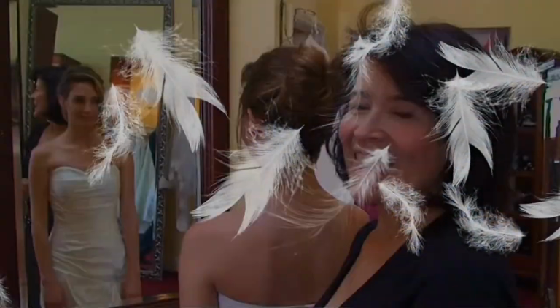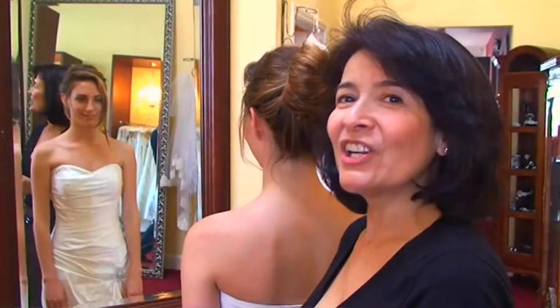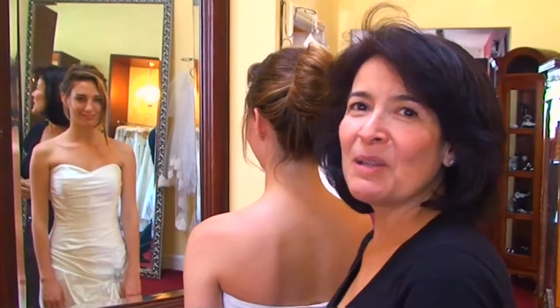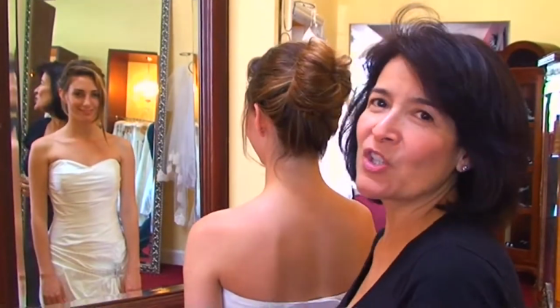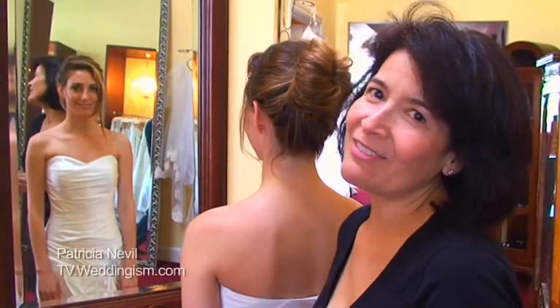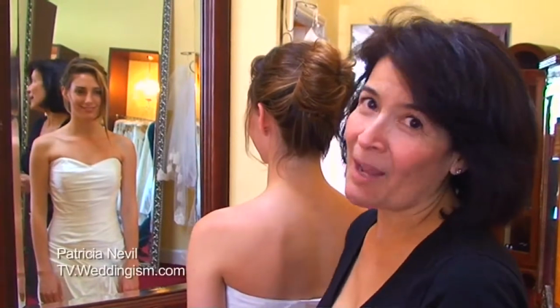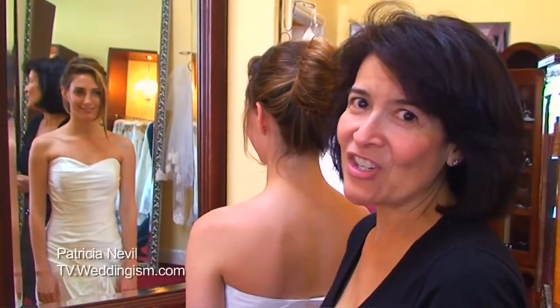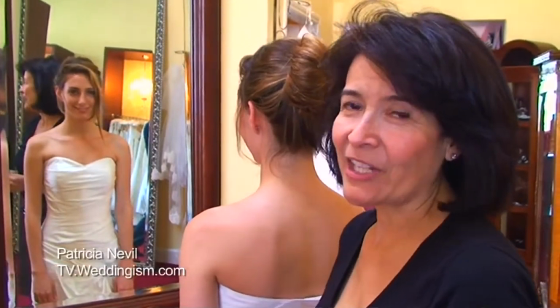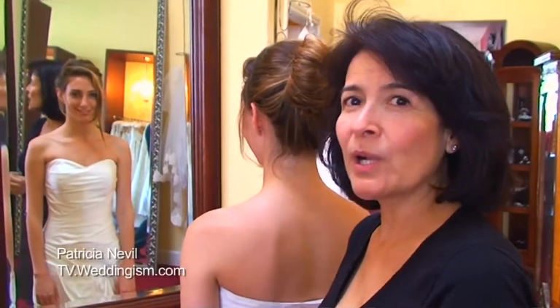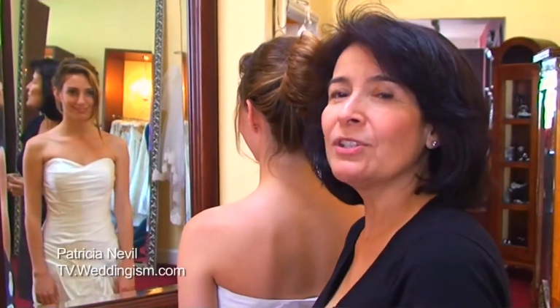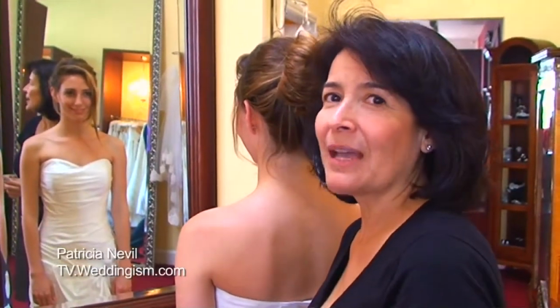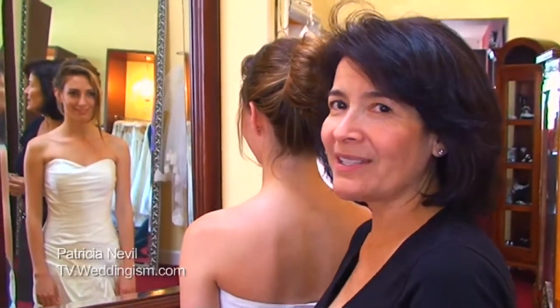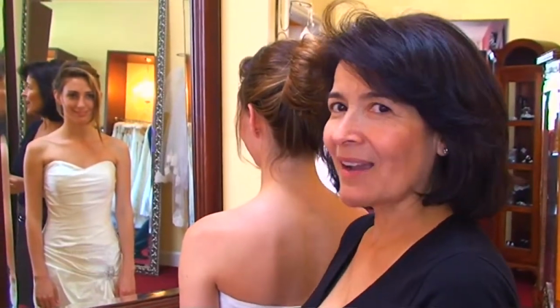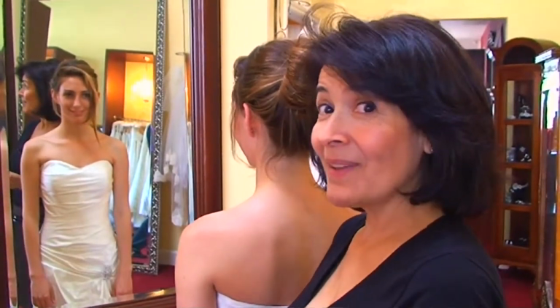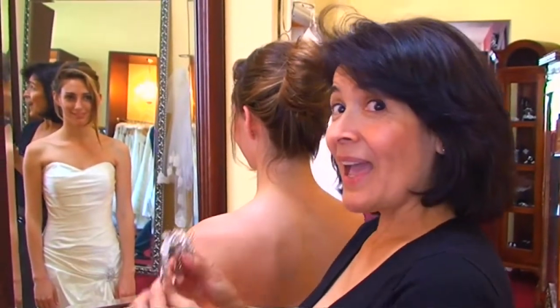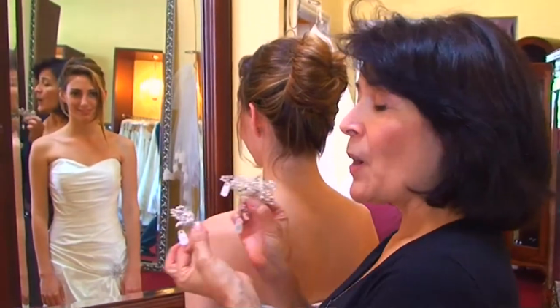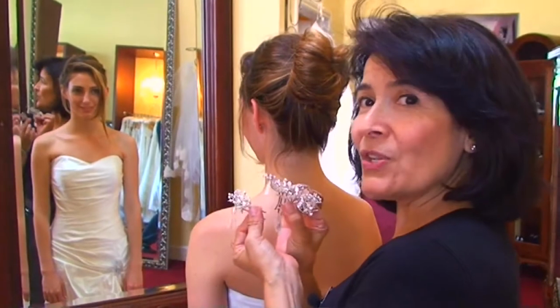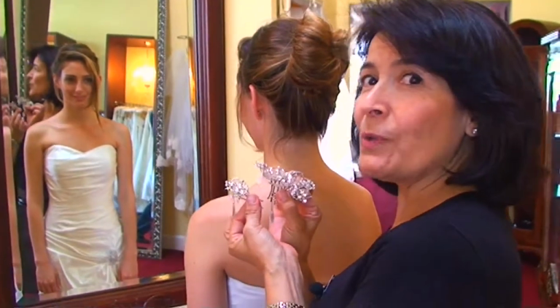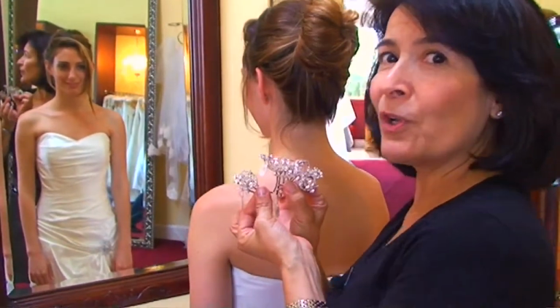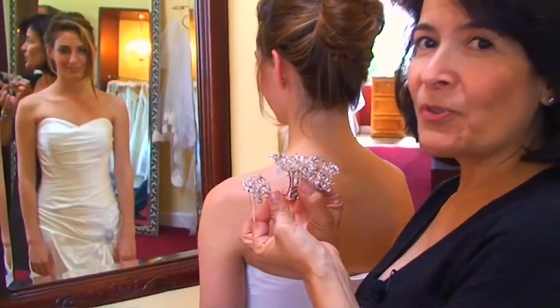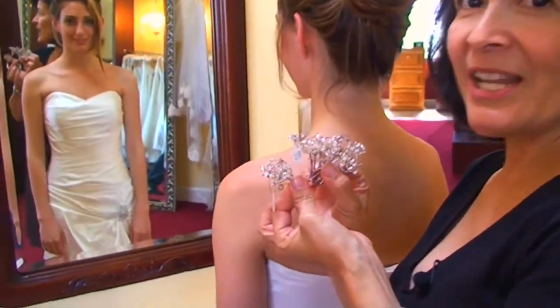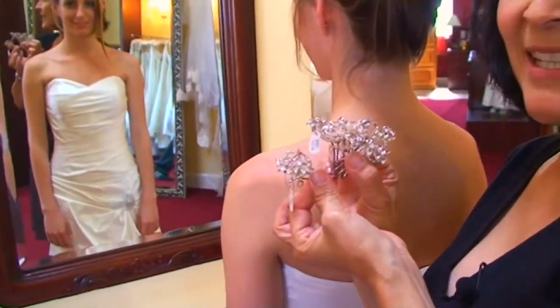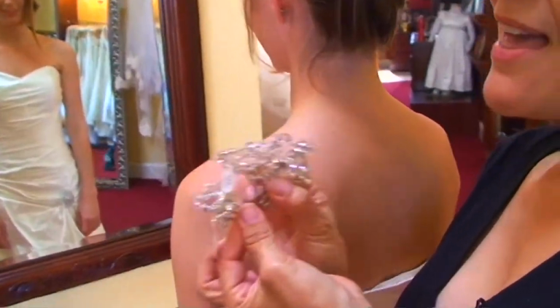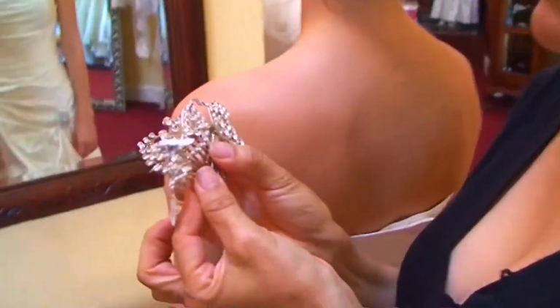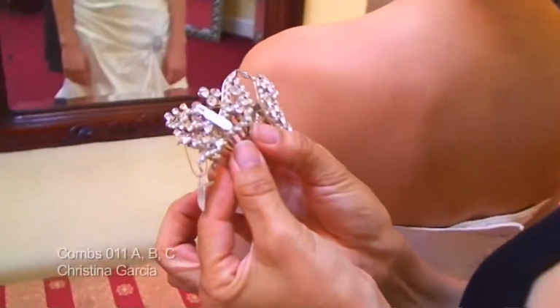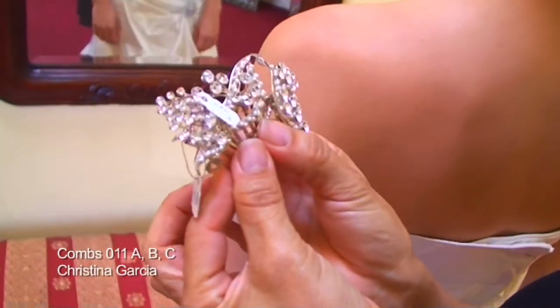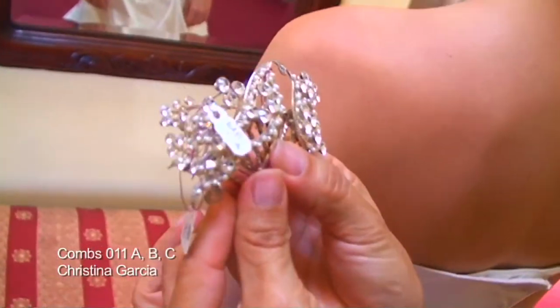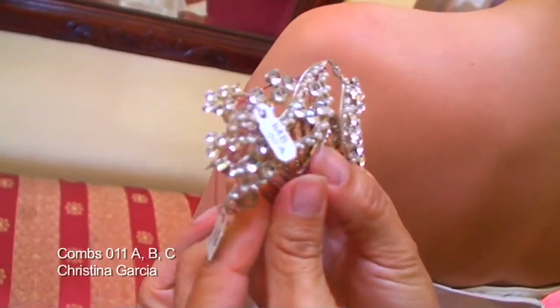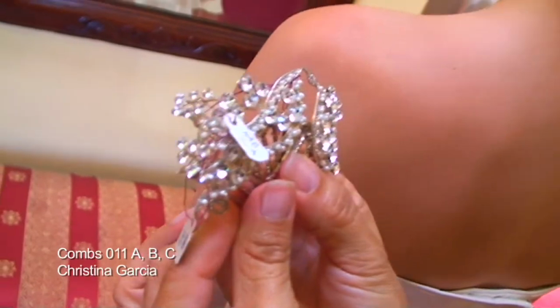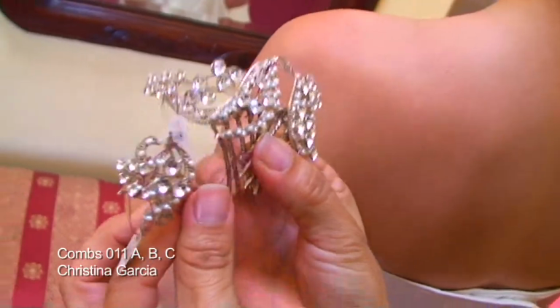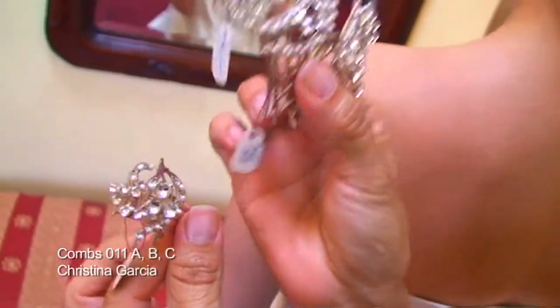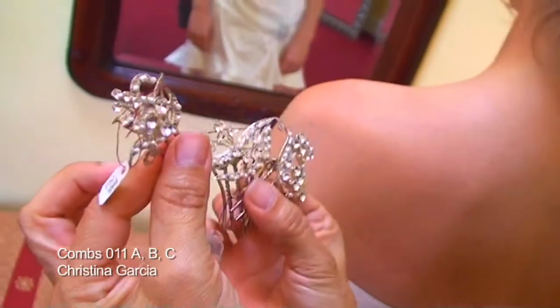Hi girls, my name is Patricia Neville and I'm a fashion designer. Welcome to tv.wedainism.com. I want to show you three beautiful combs from Cristina Garcia that are style 011 A, B and C.